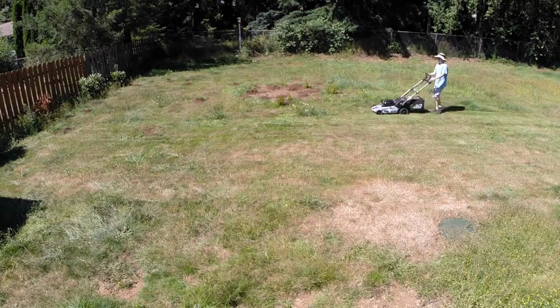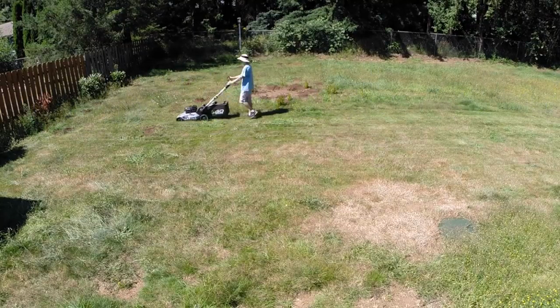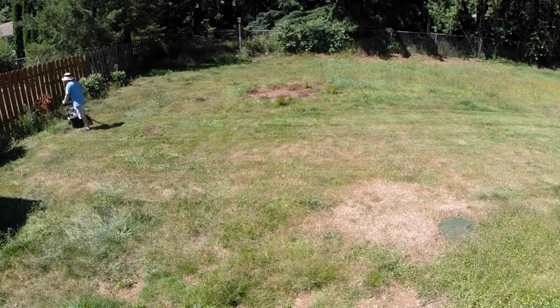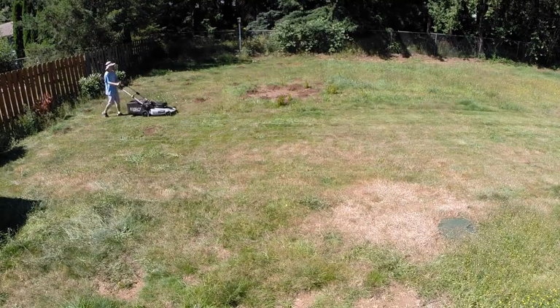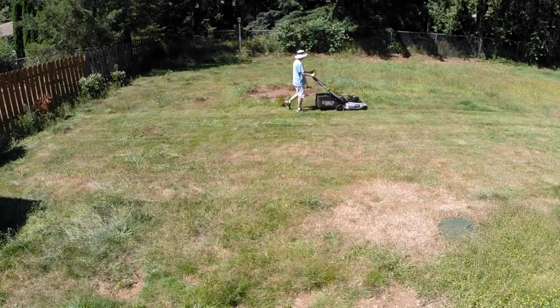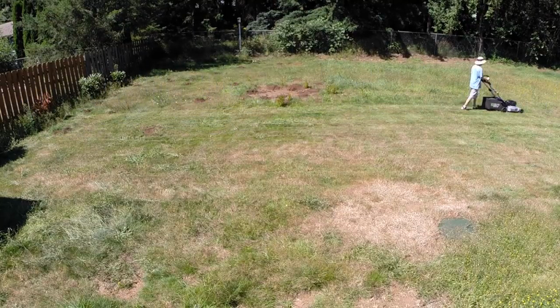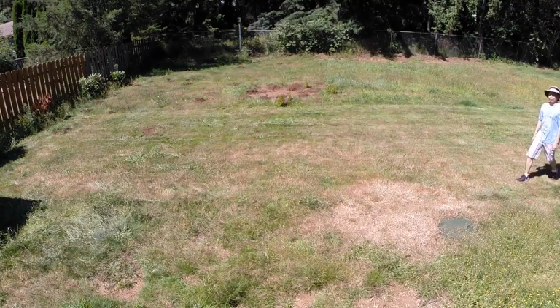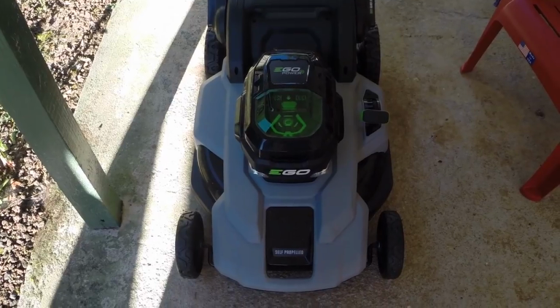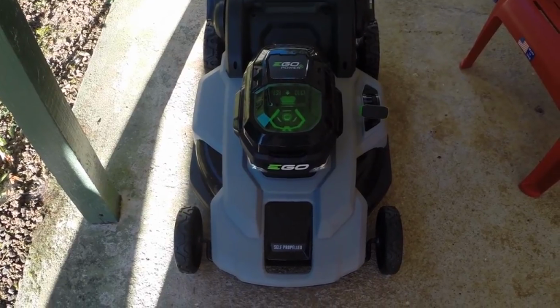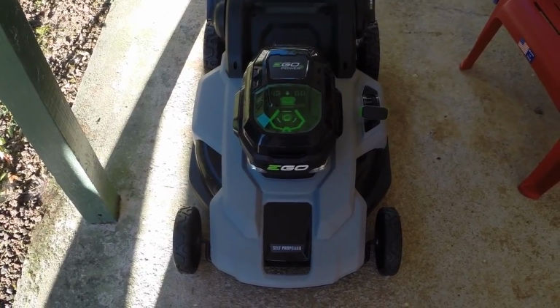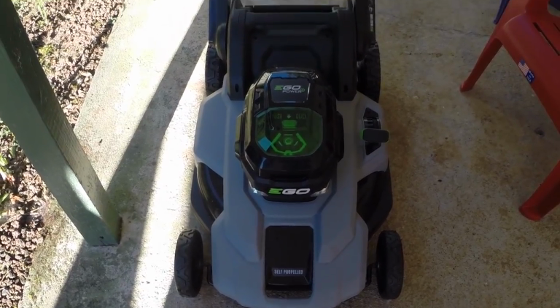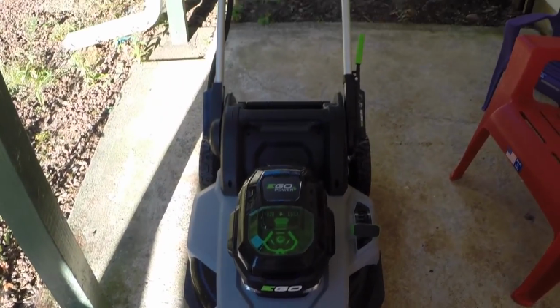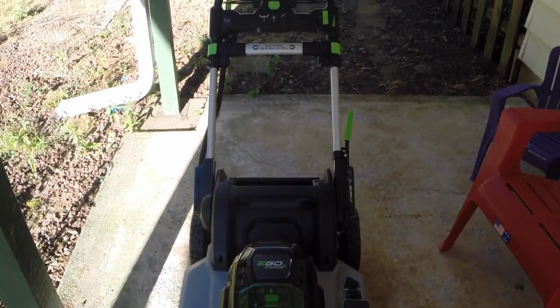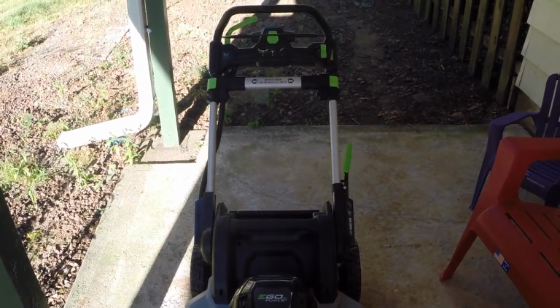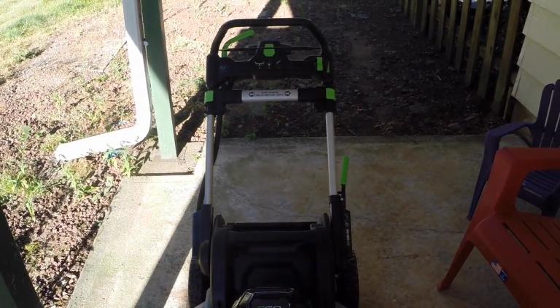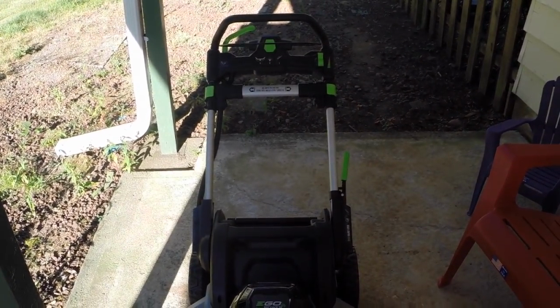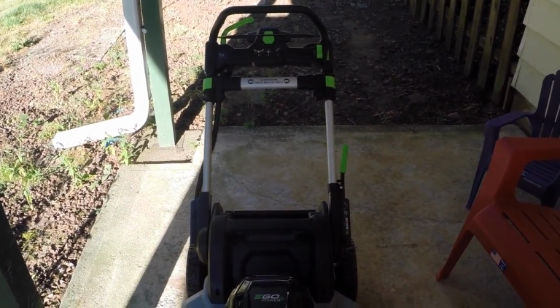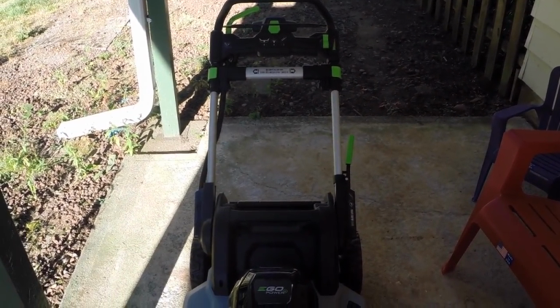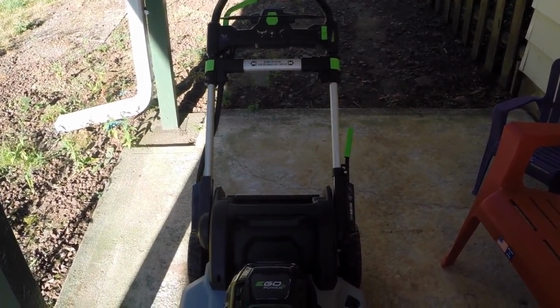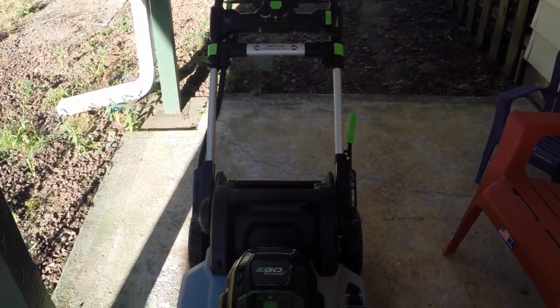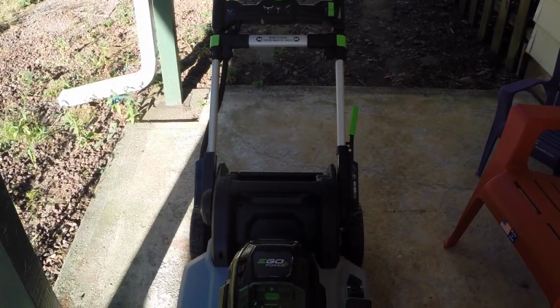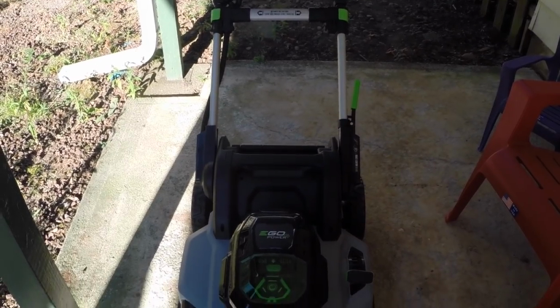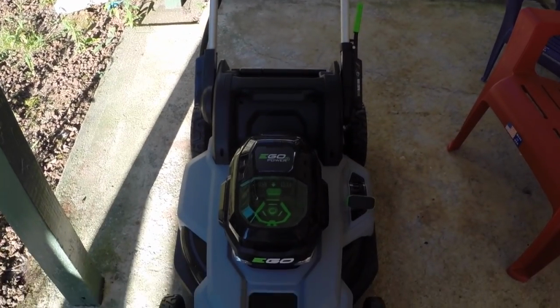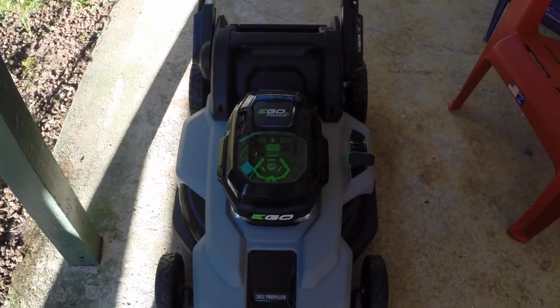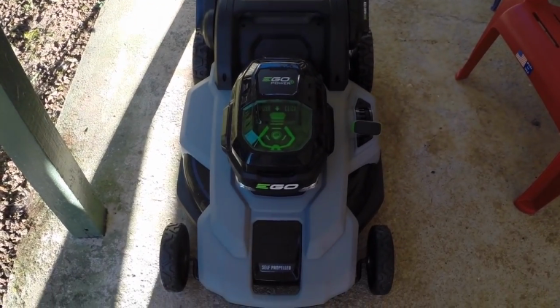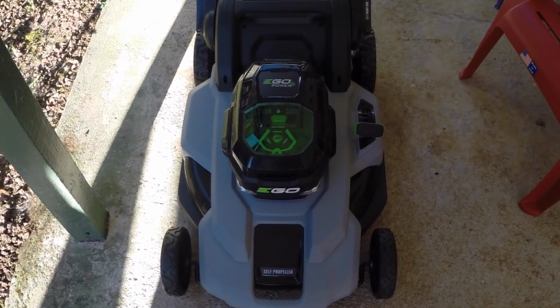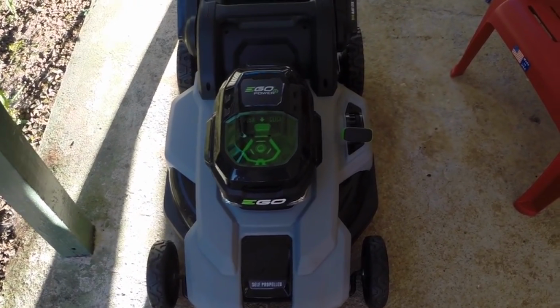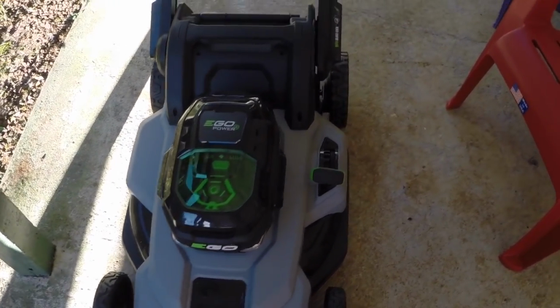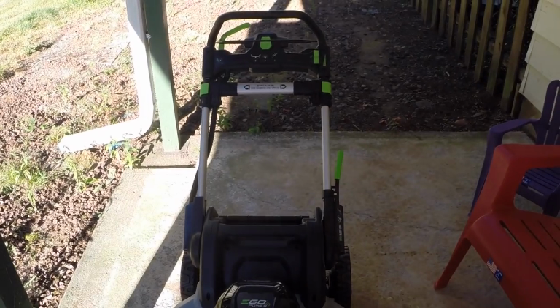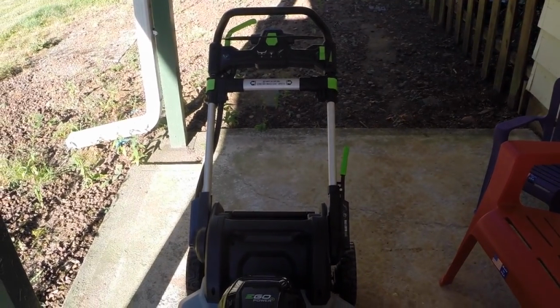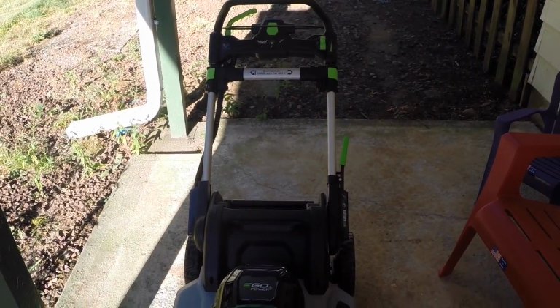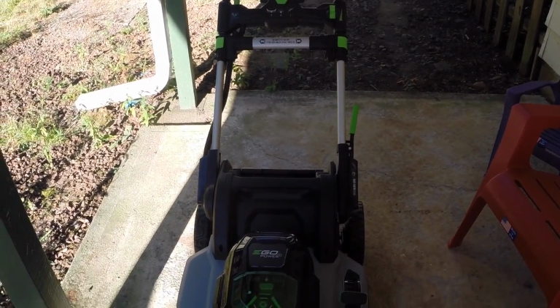Right after you finish mowing the lawn, what you want to do is clean it while it's fresh, because it's much easier to clean when it's wet than when it's dry. I'm going to show you how to clean your EGO safely with the right tools — everything you need to know right after you mow the lawn.